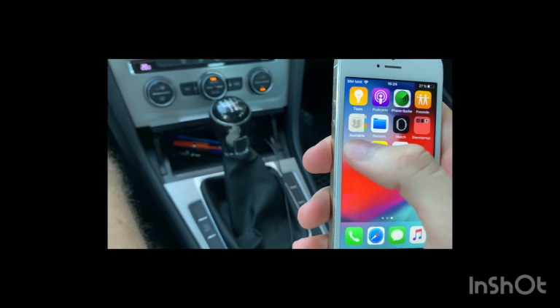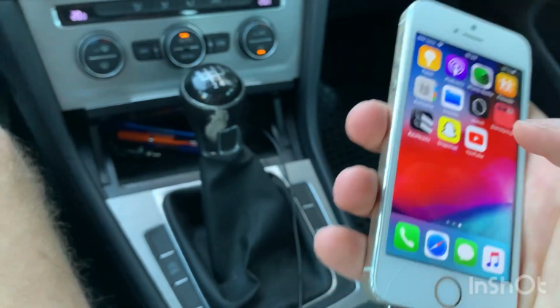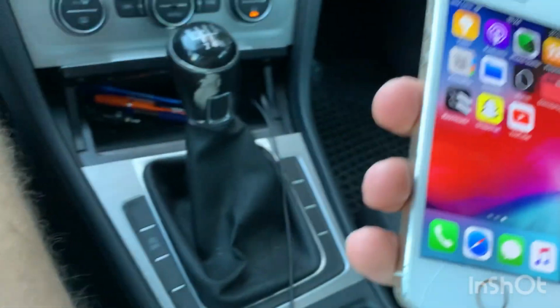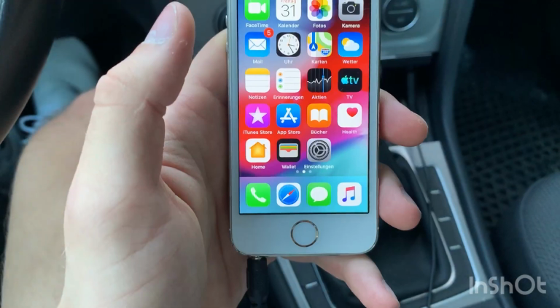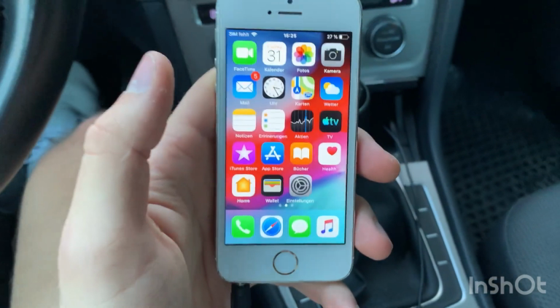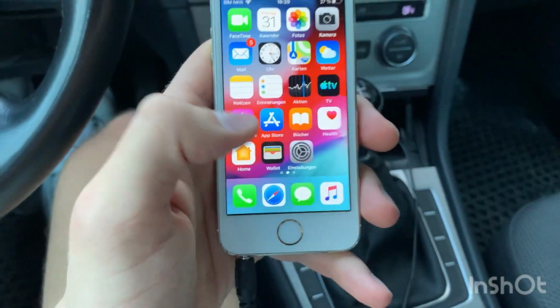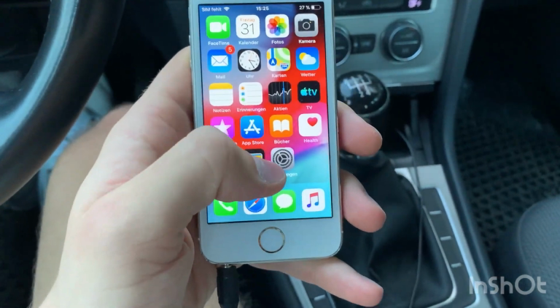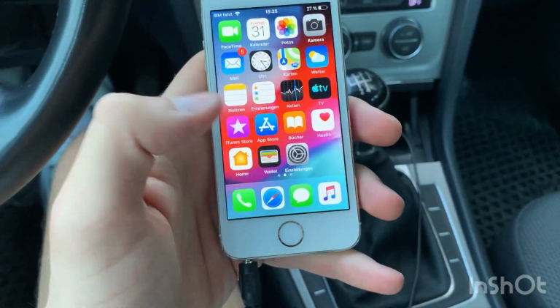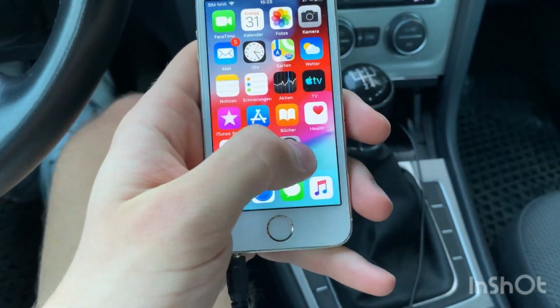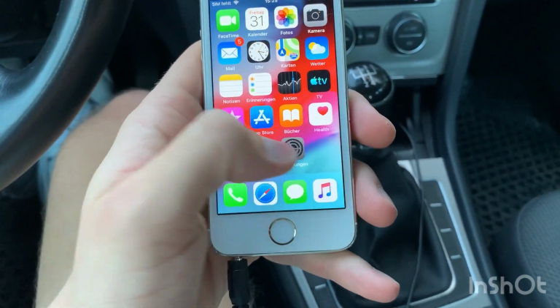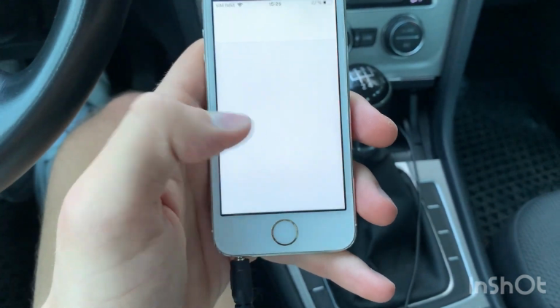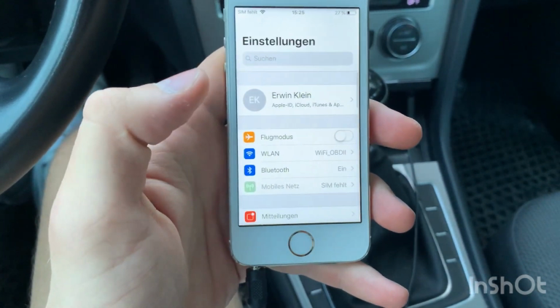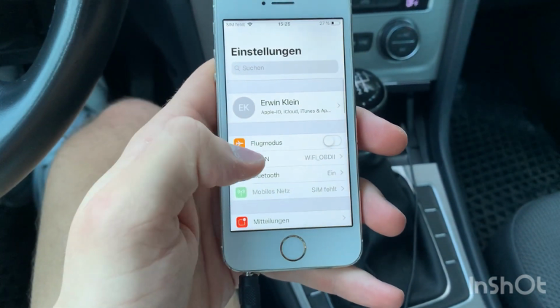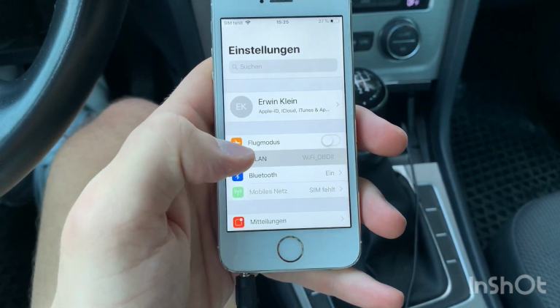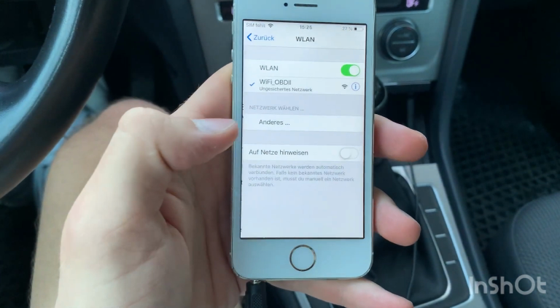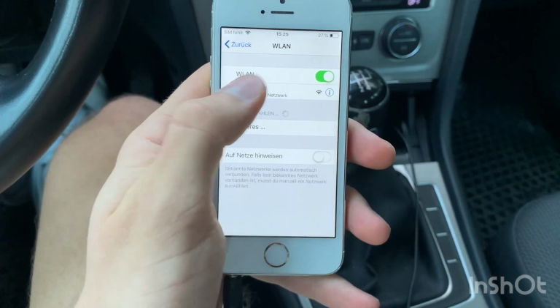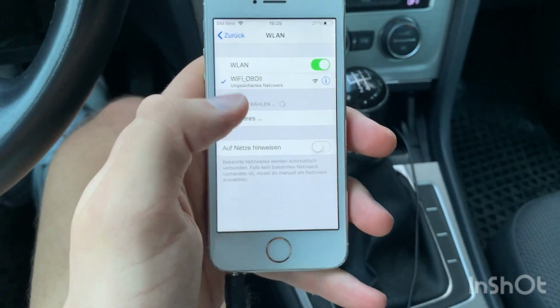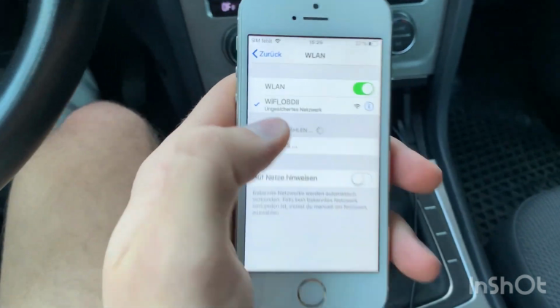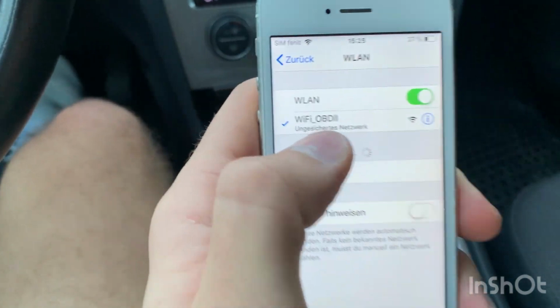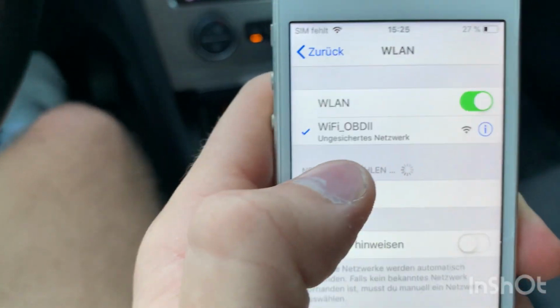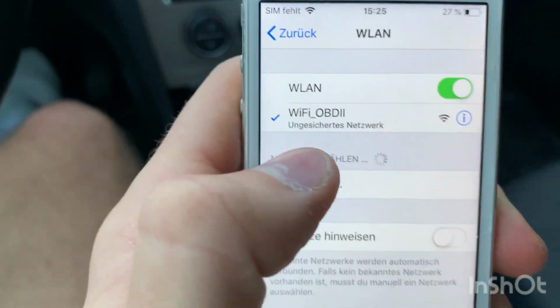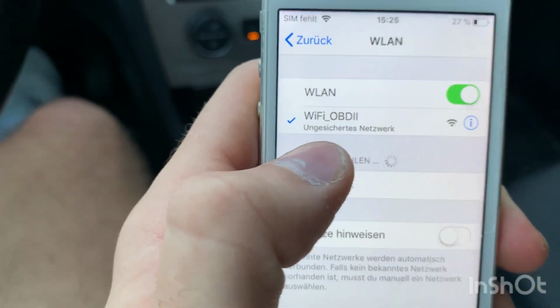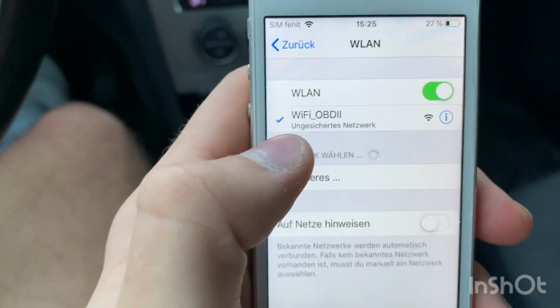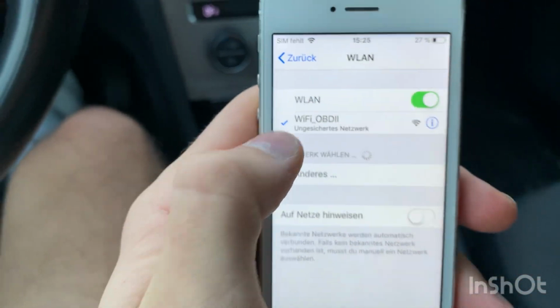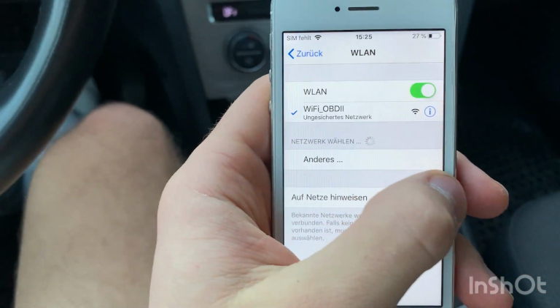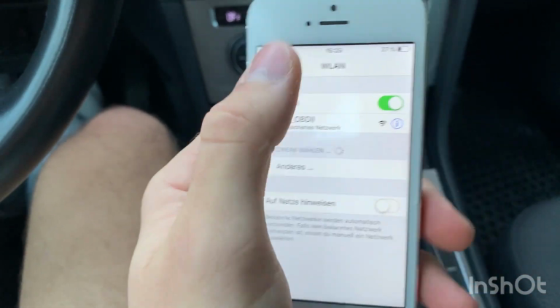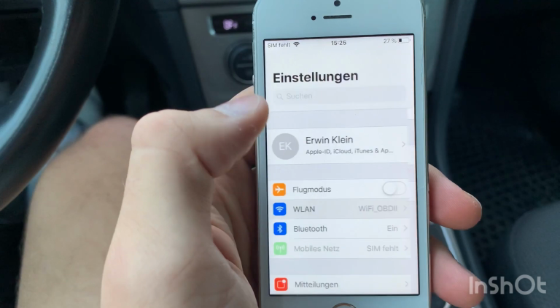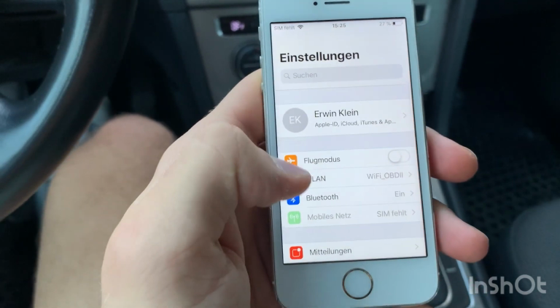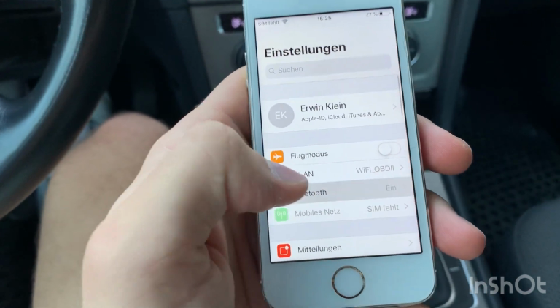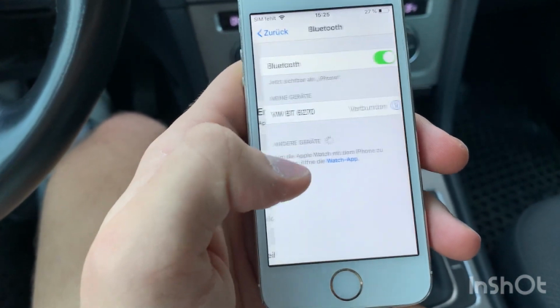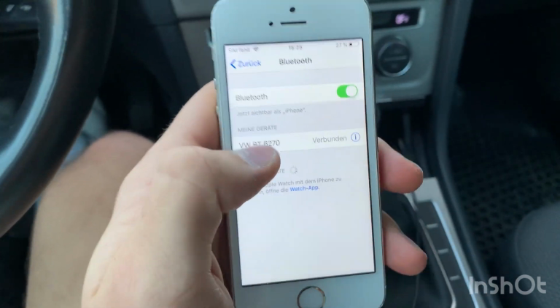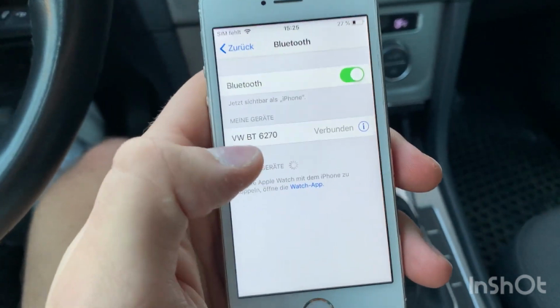Then go to settings on your phone and go to WiFi, connect with your OBD stick, and connect Bluetooth with your car.